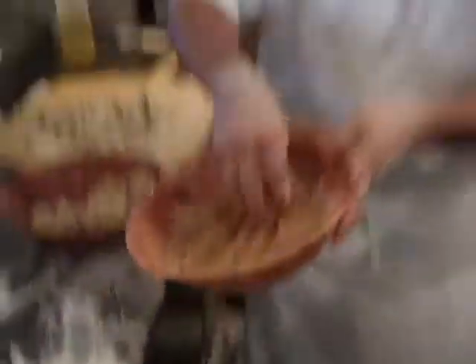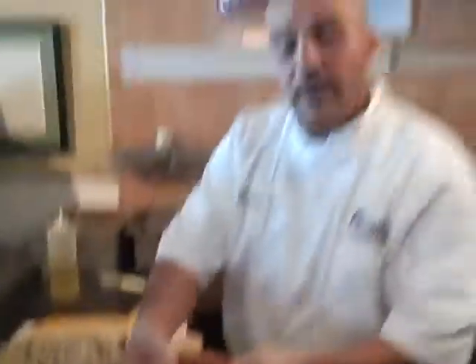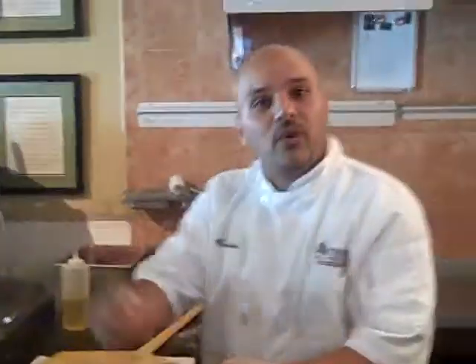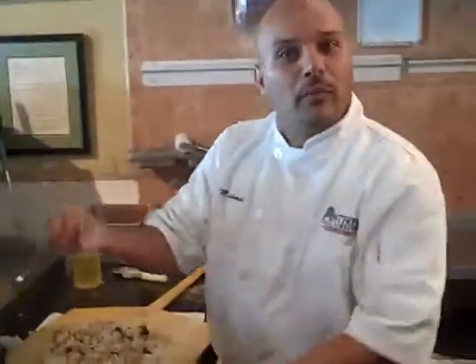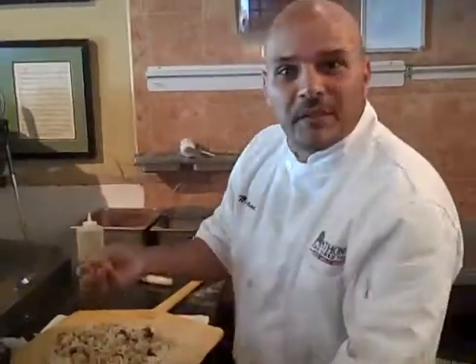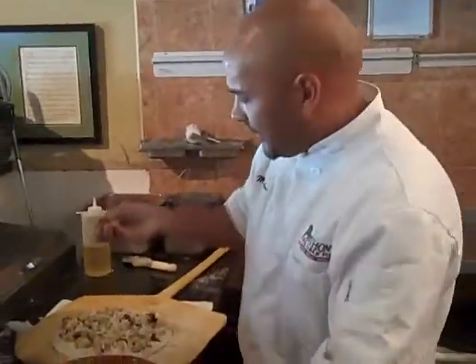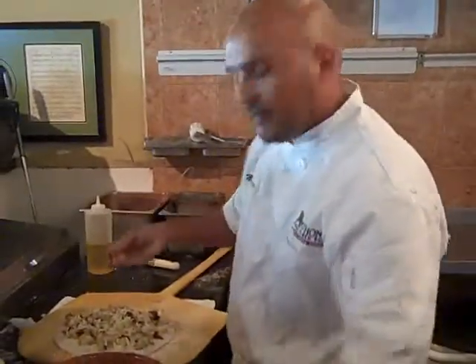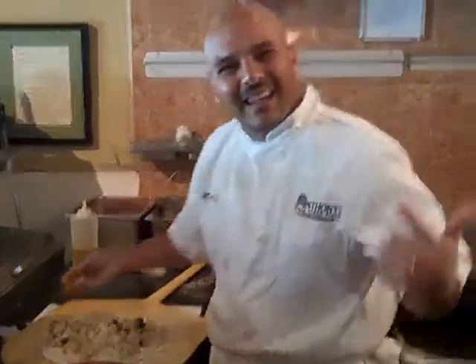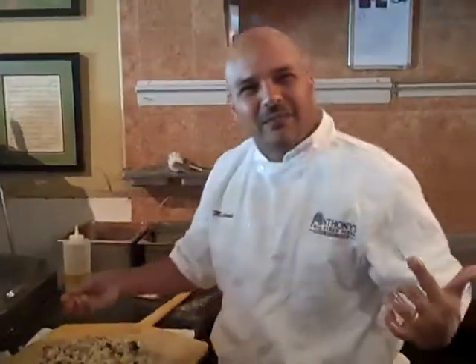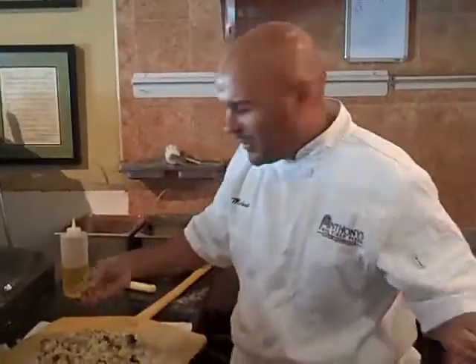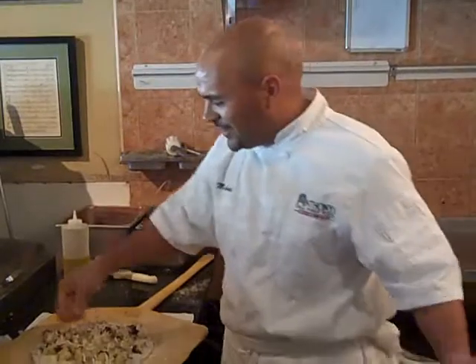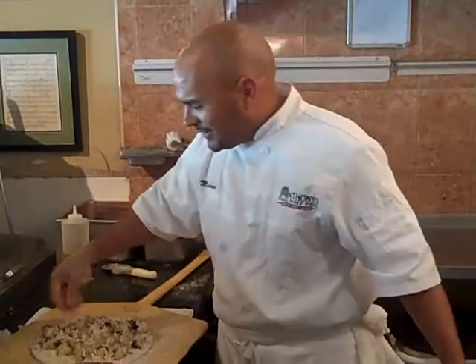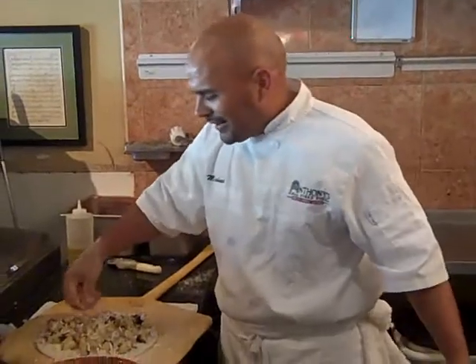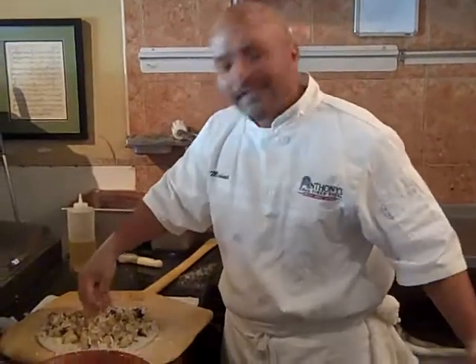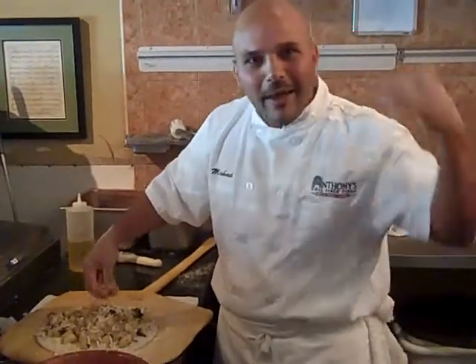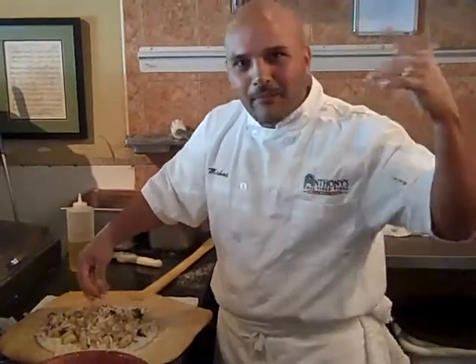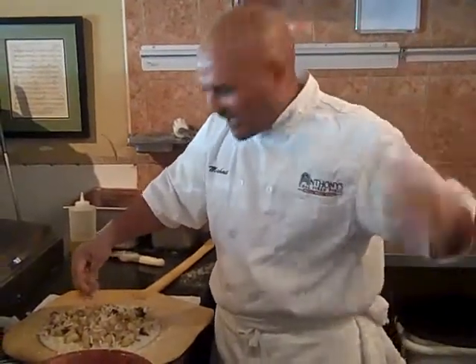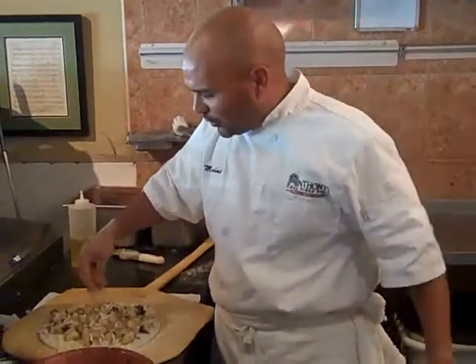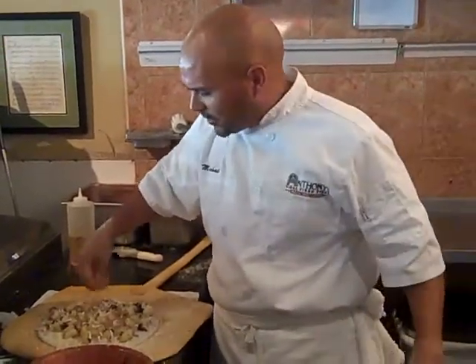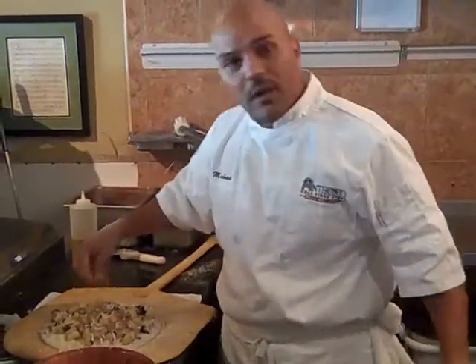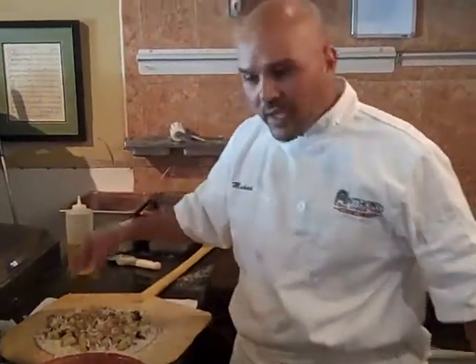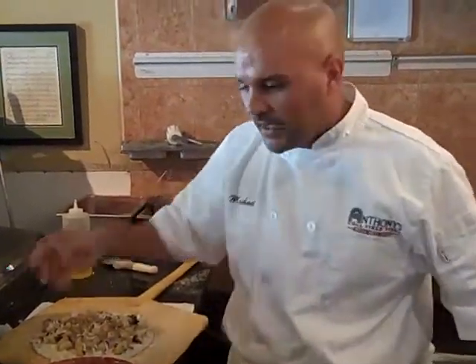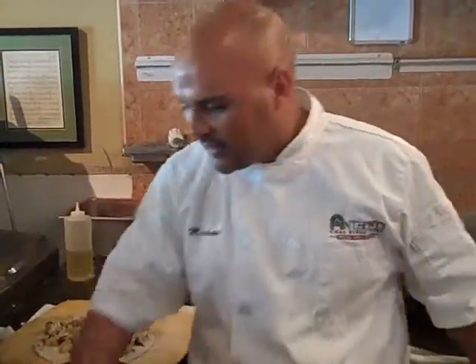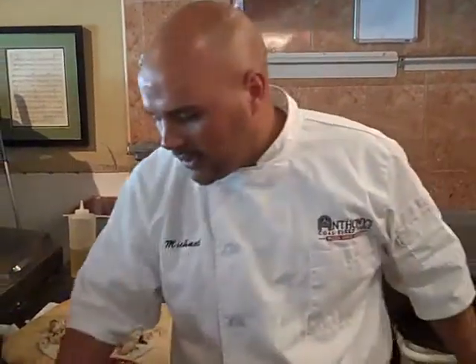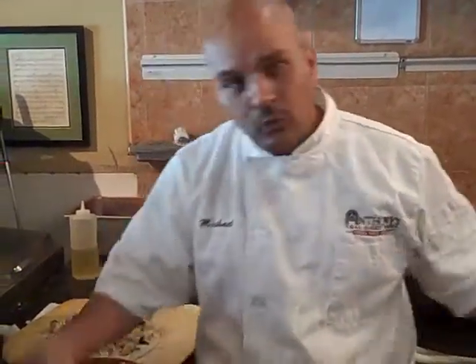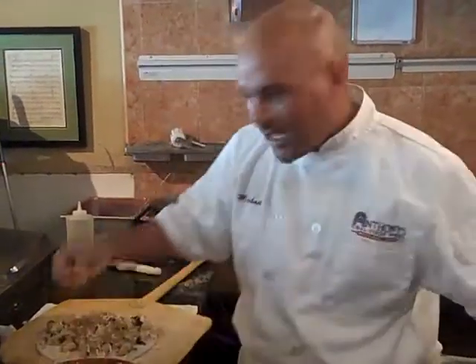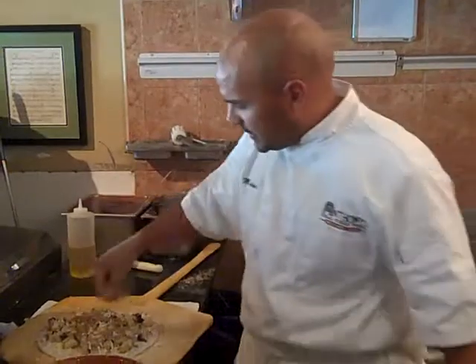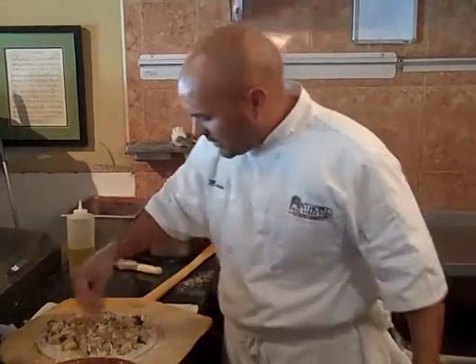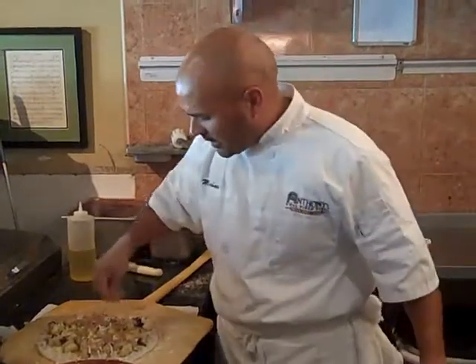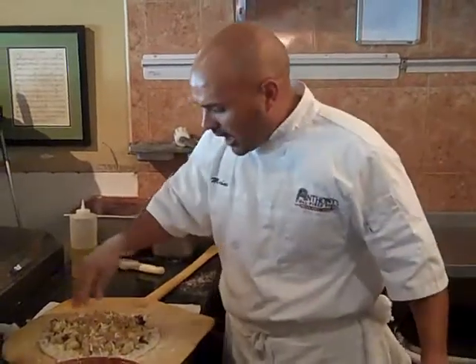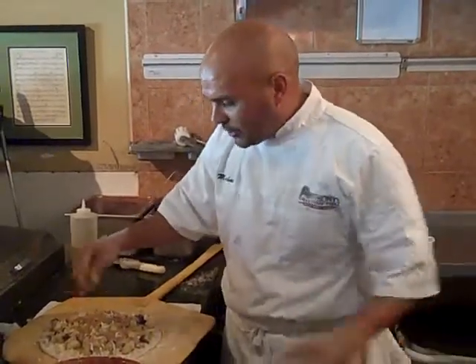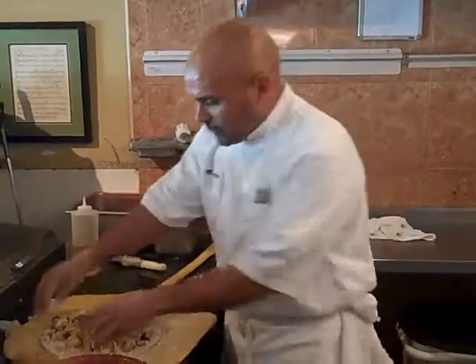So when they first told me of this pasta, I said I'm making cauliflower. It didn't catch my attention too much. But once you taste it, you realize how good this thing is.